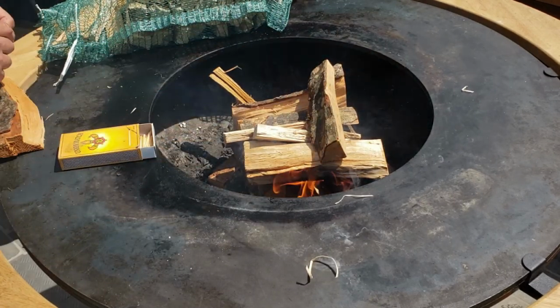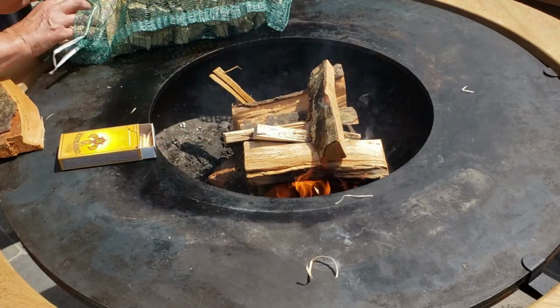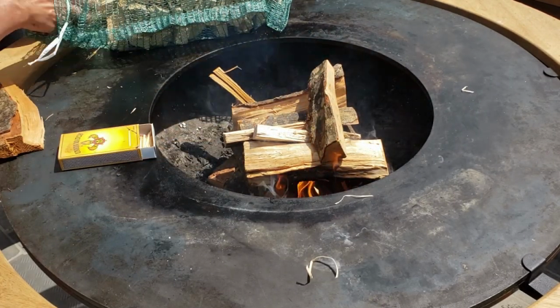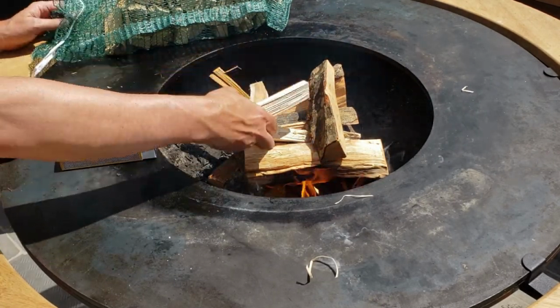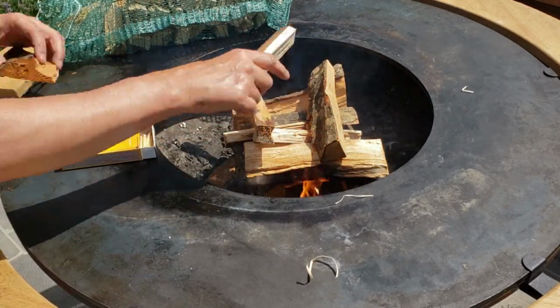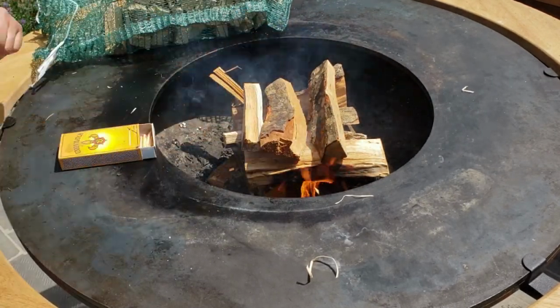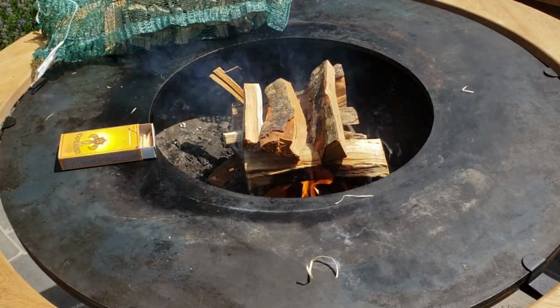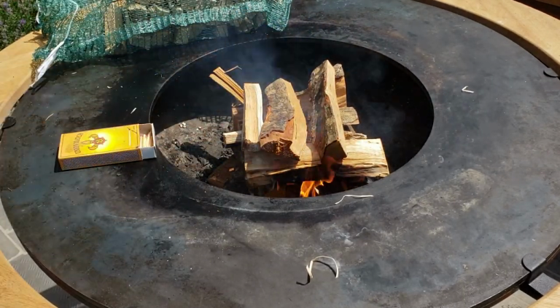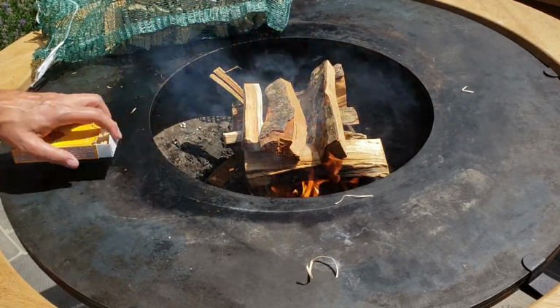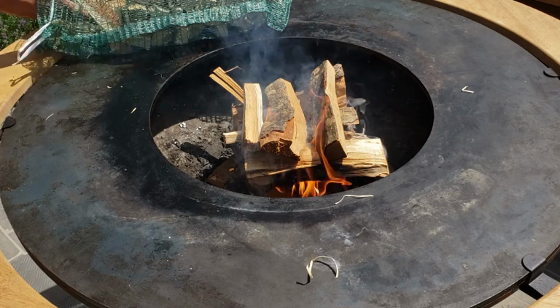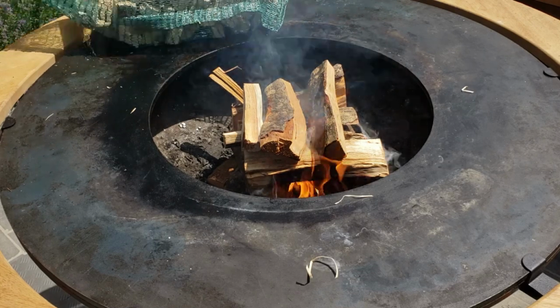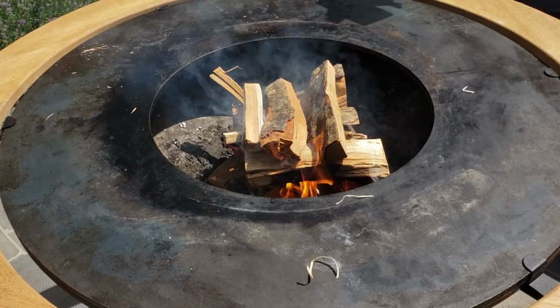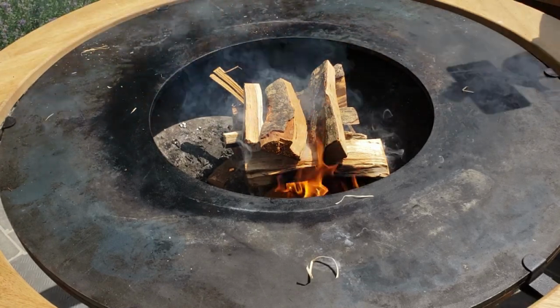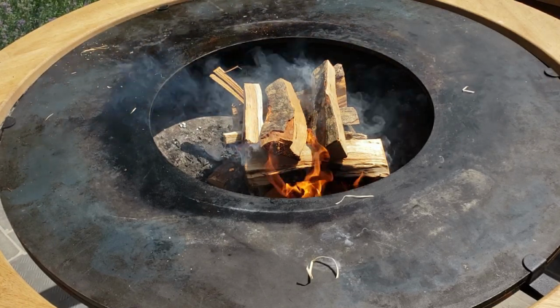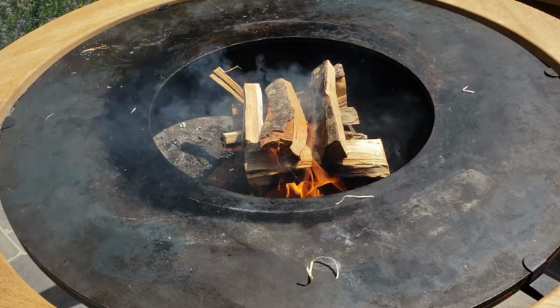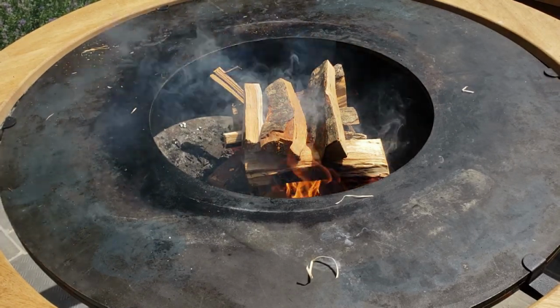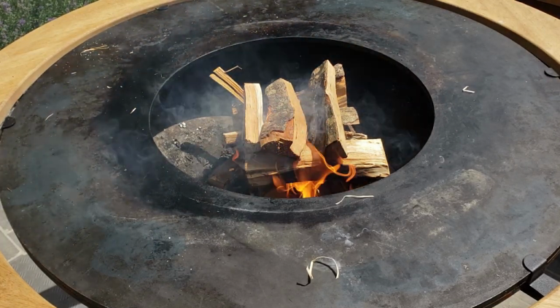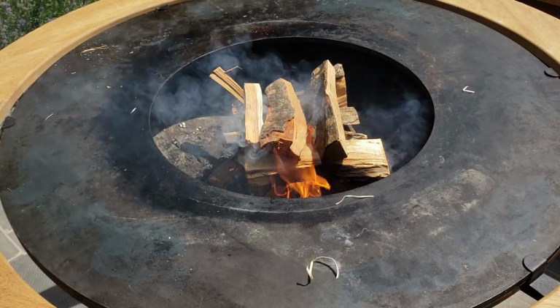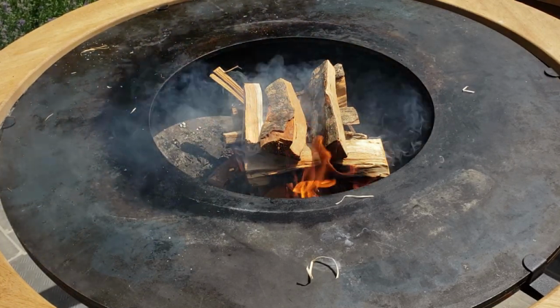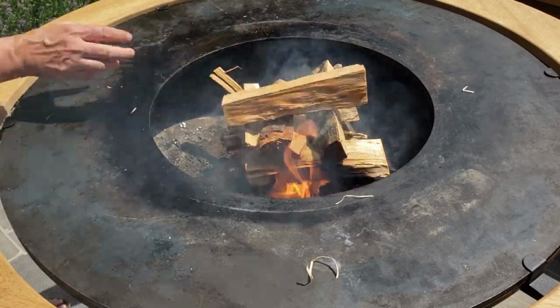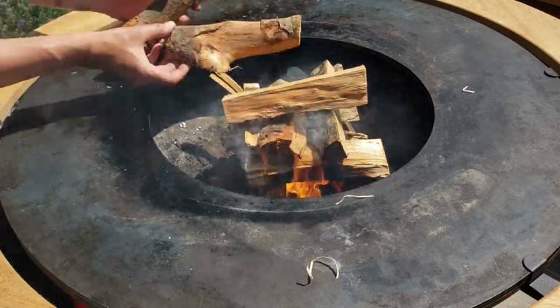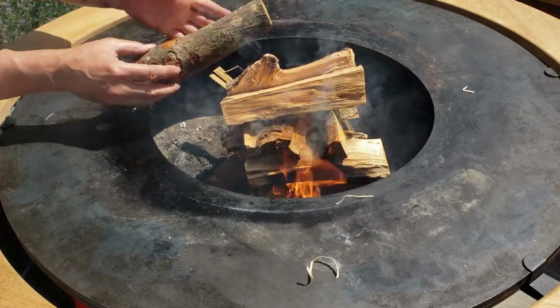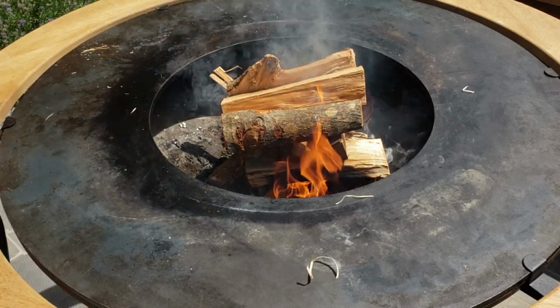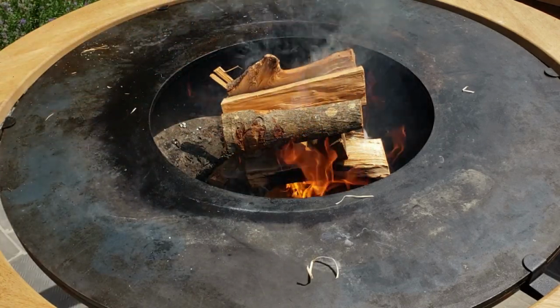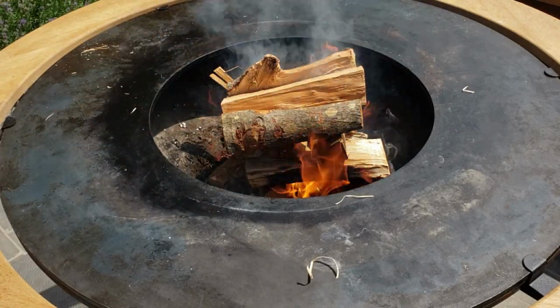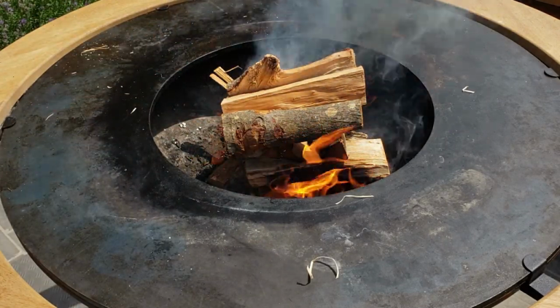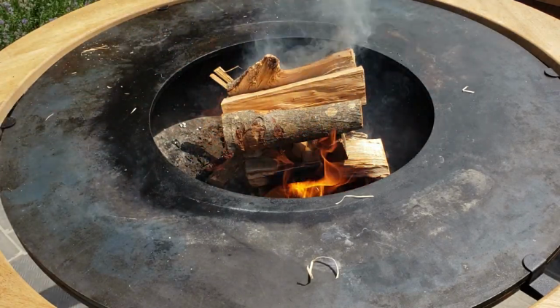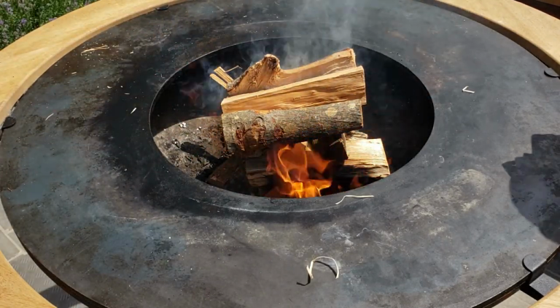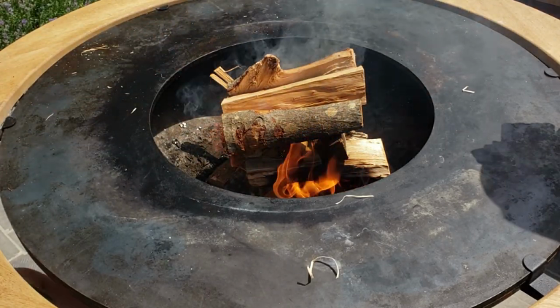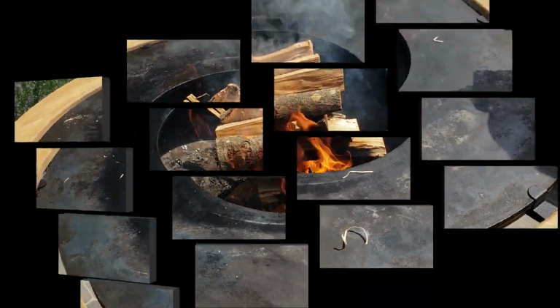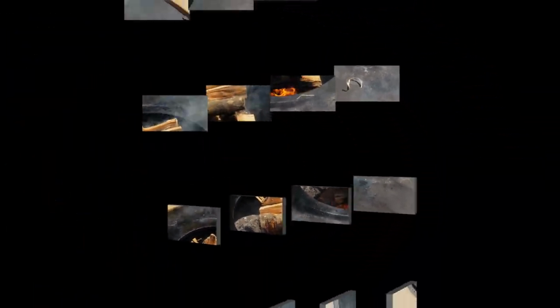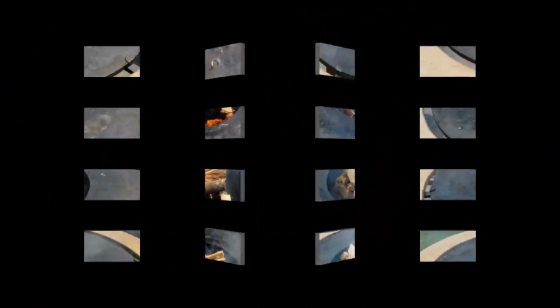Back to the website — there are actually a couple of different bases you can set the Ophir on top of. The one pictured in this video is the storage base, which has a cutout for storing your wood so you don't have to walk away from it. Then there's also just the regular block base.